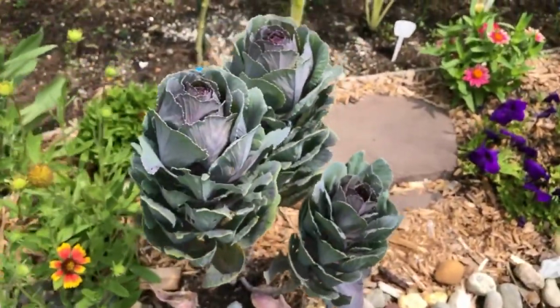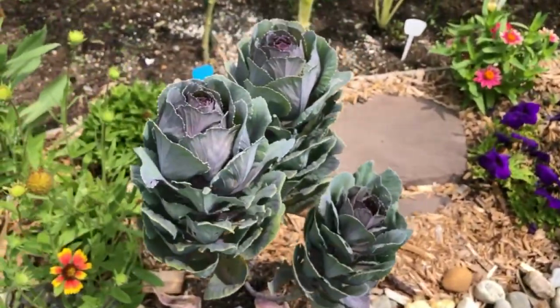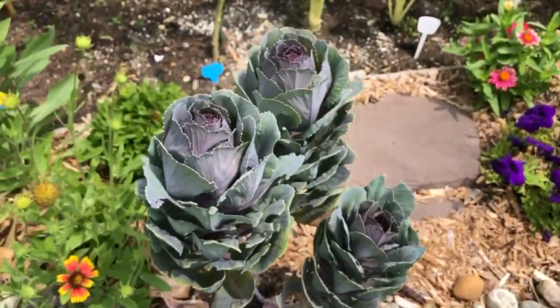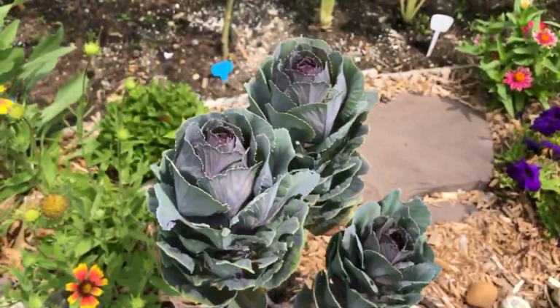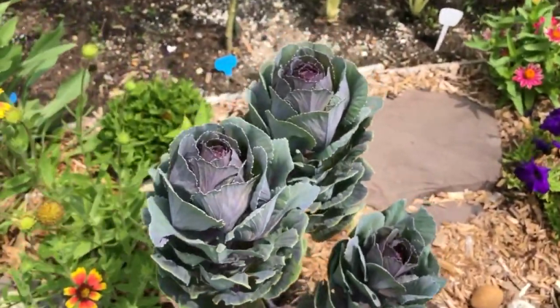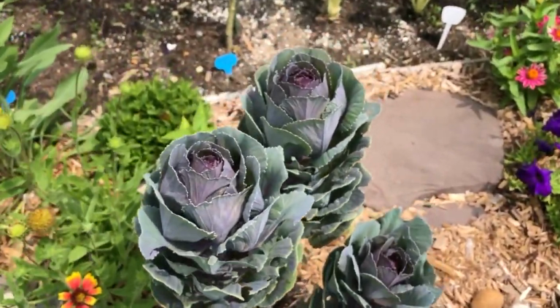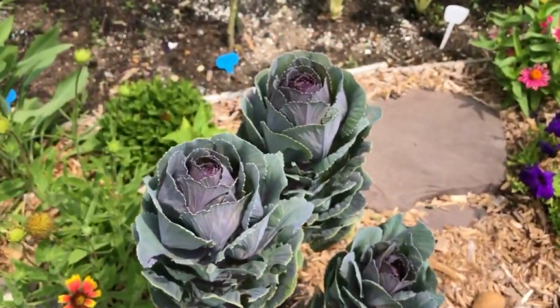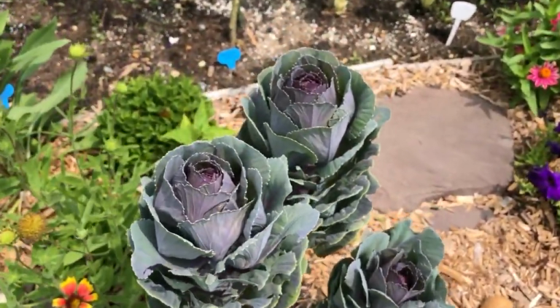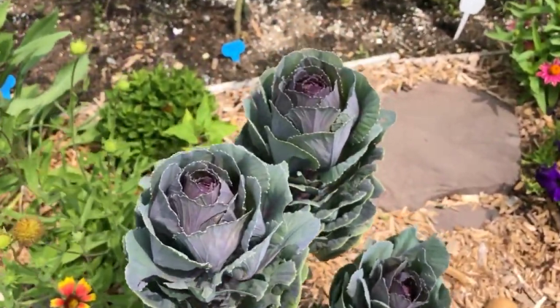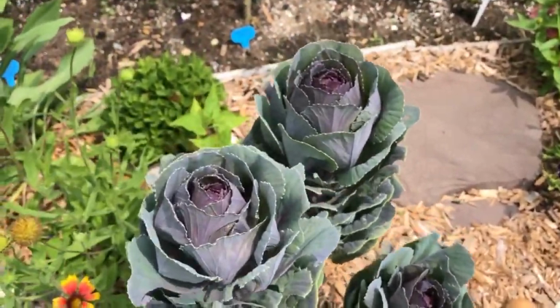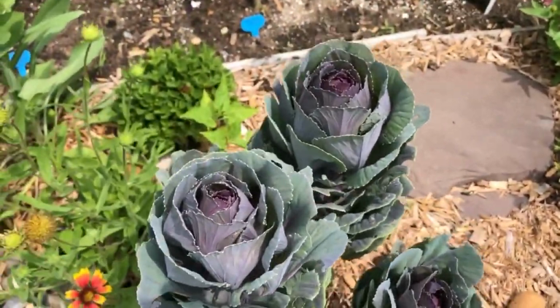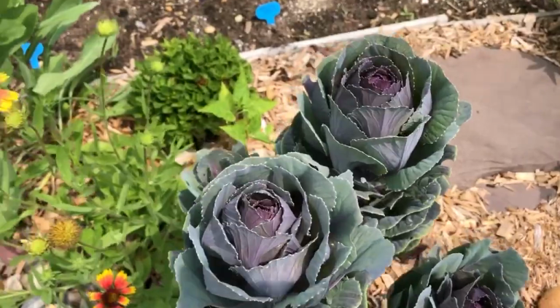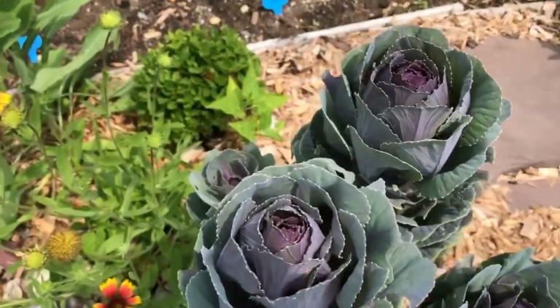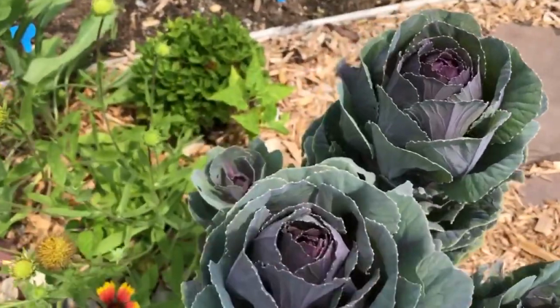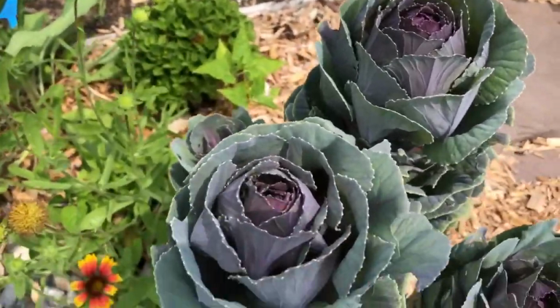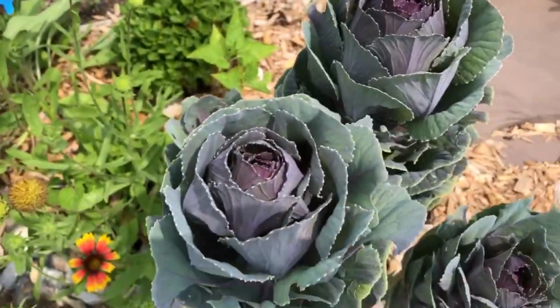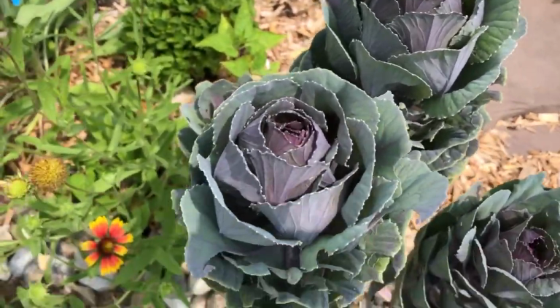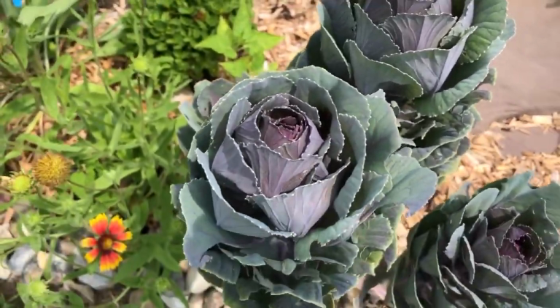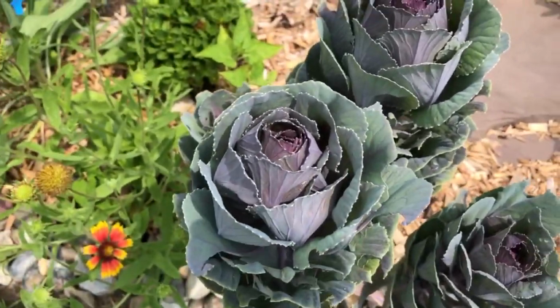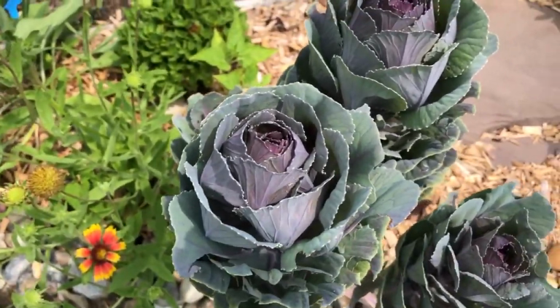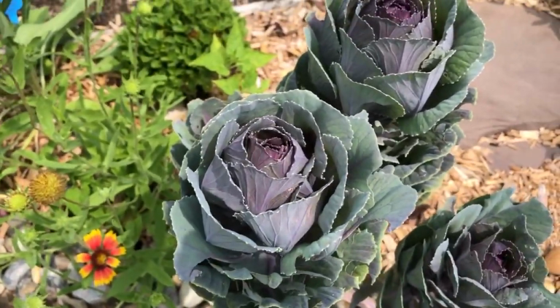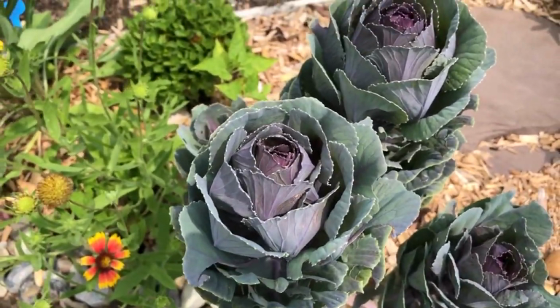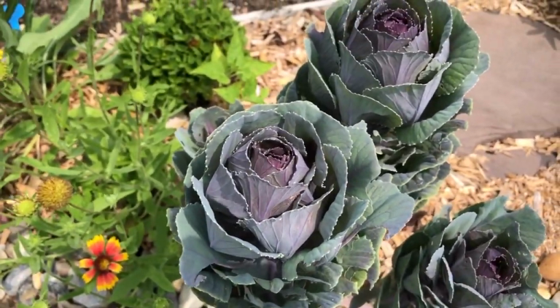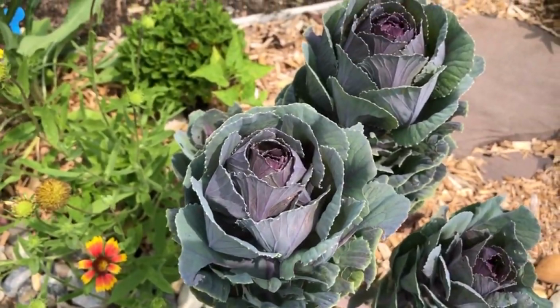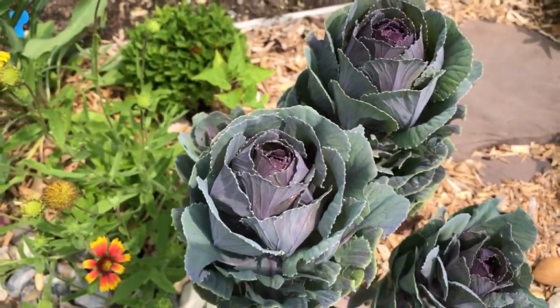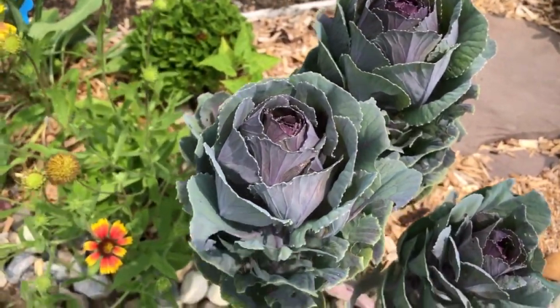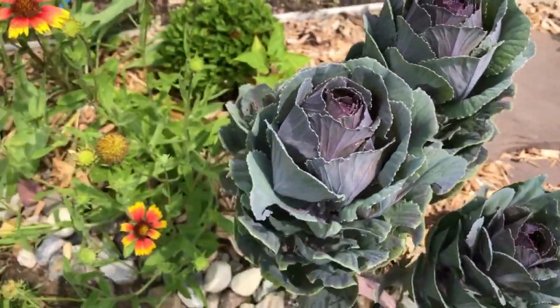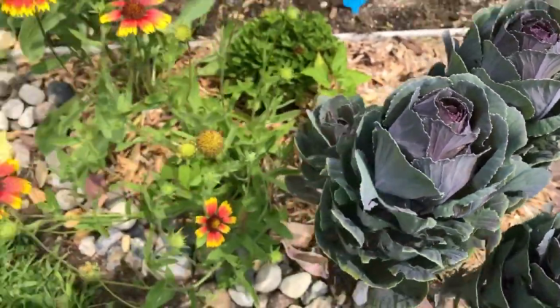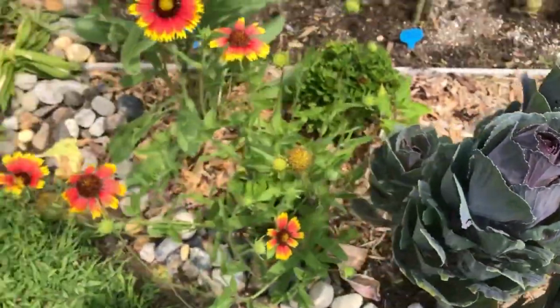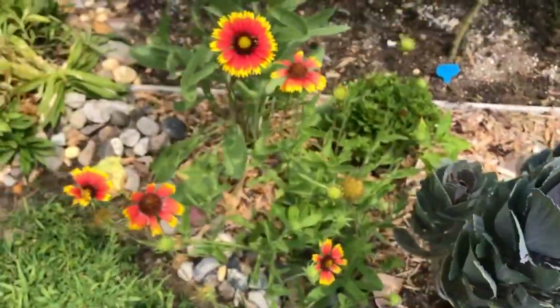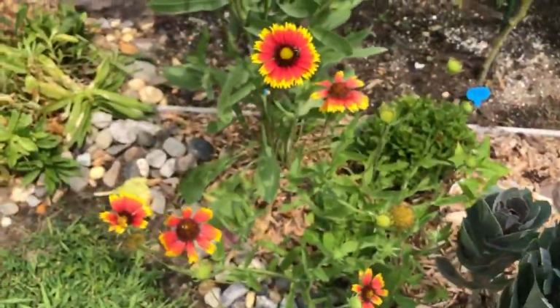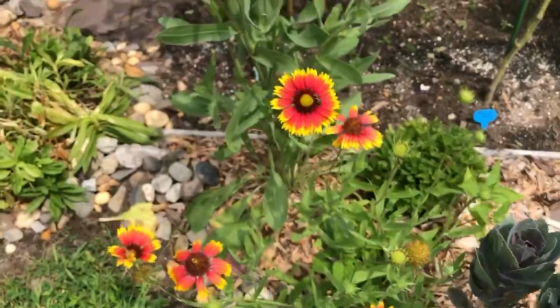We've got some blanket flower here. This is a kale flower — you can see how unique that is. It's not really meant to eat; it's just ornamental, just something pretty.